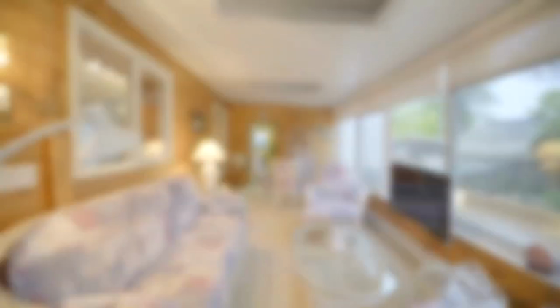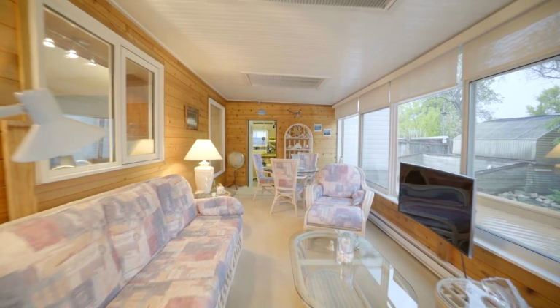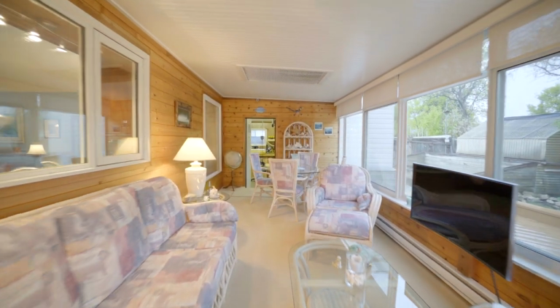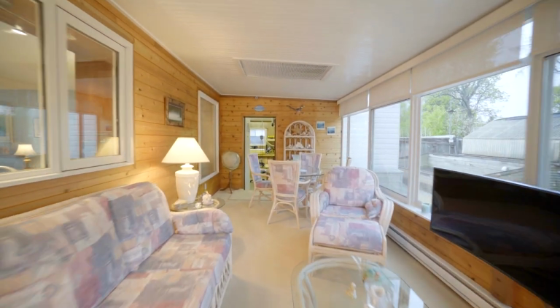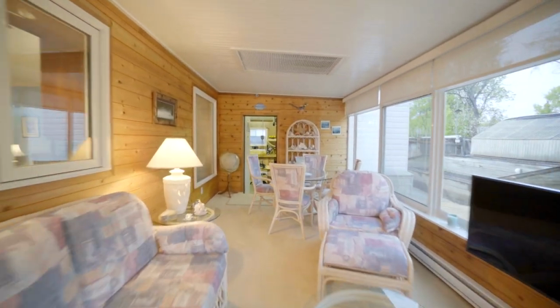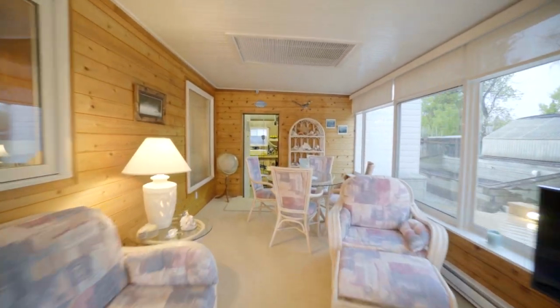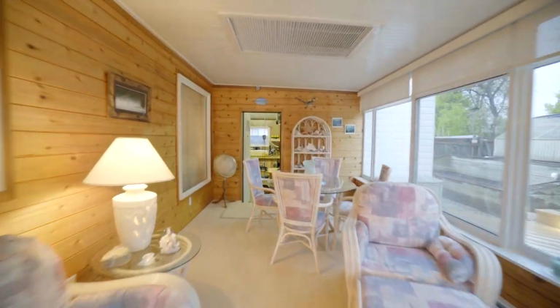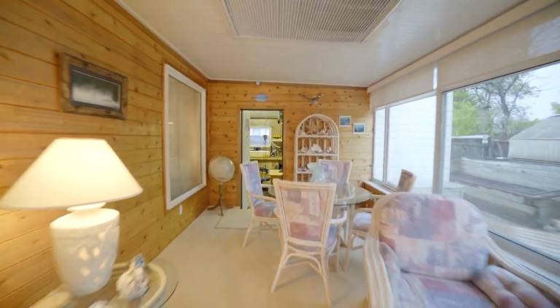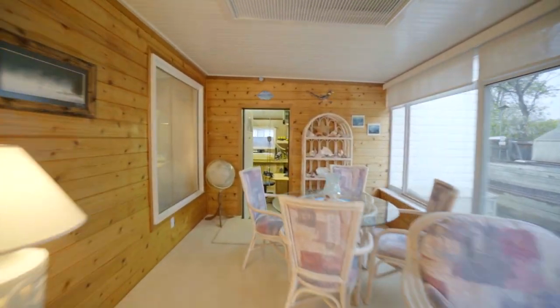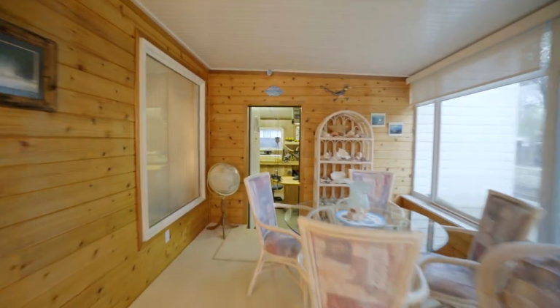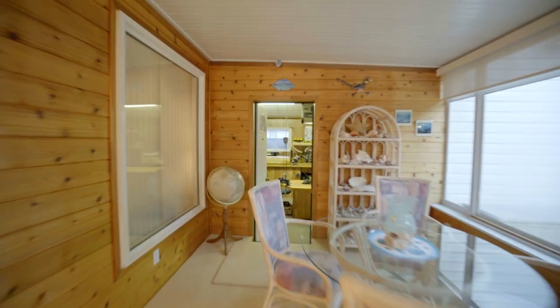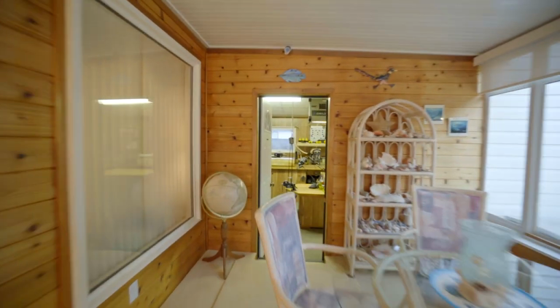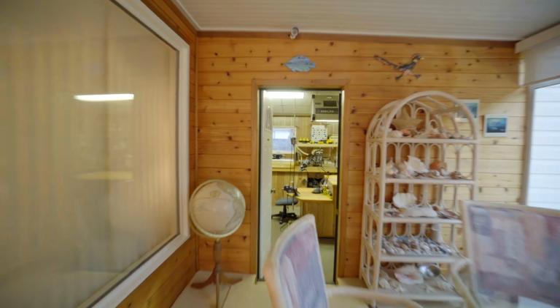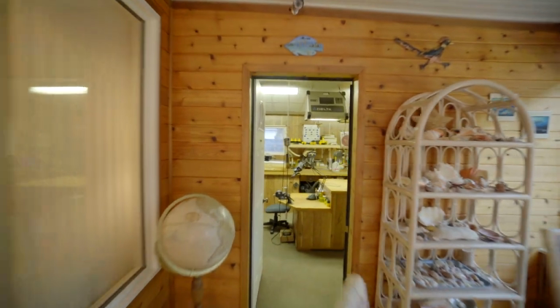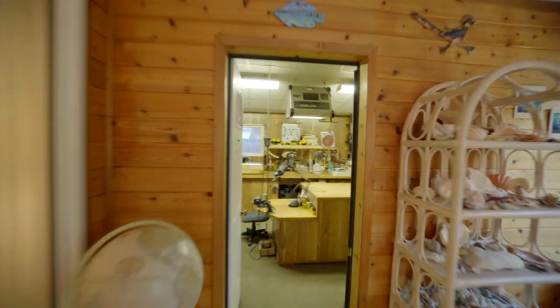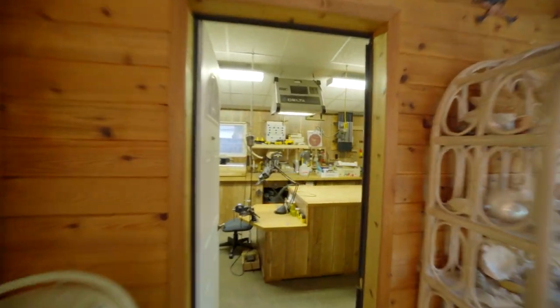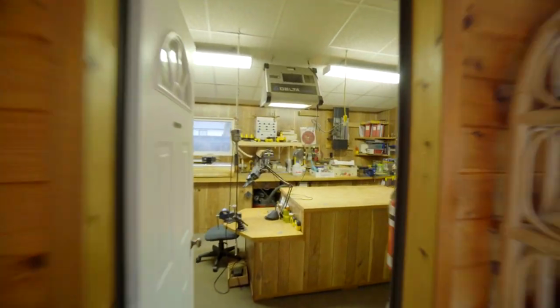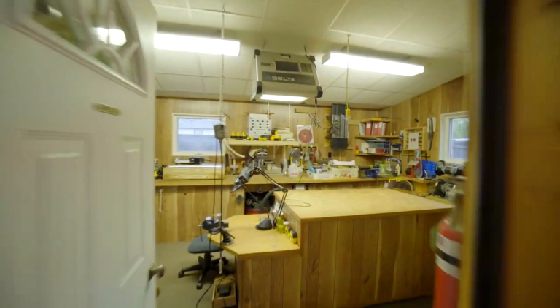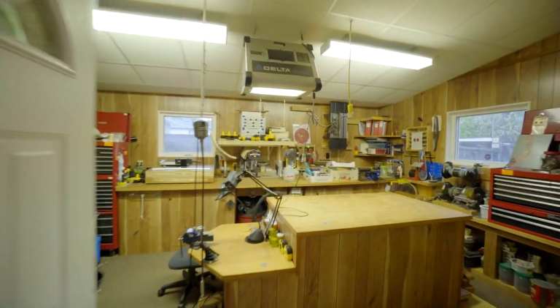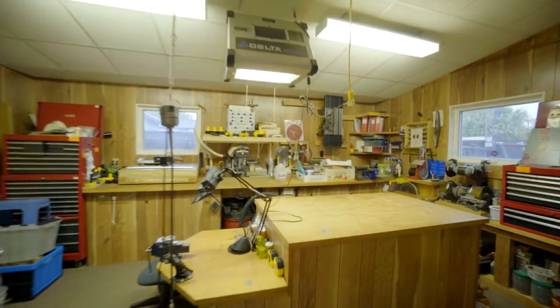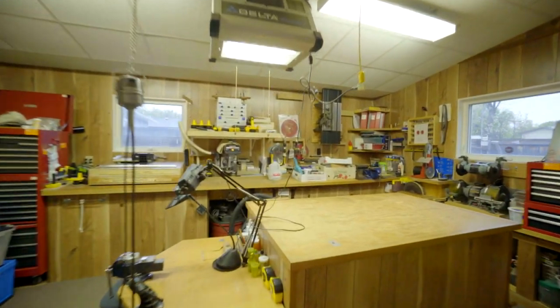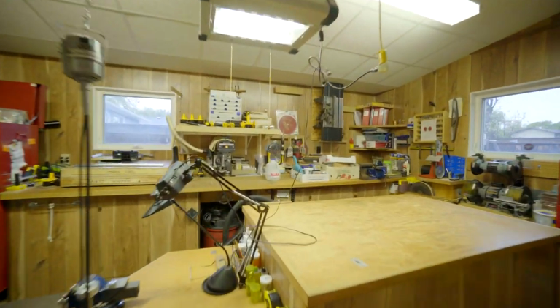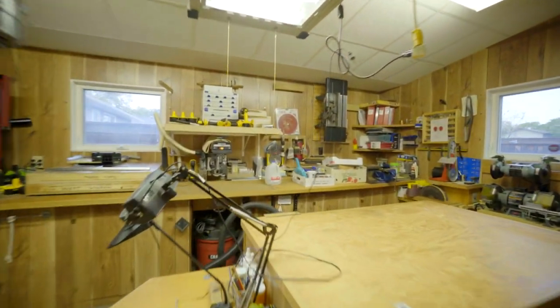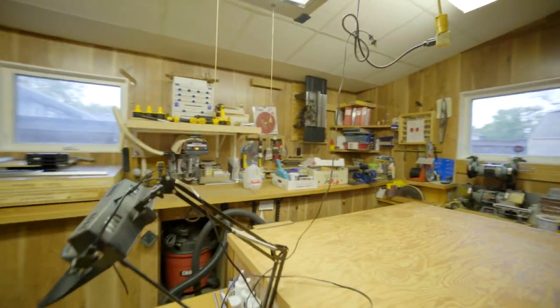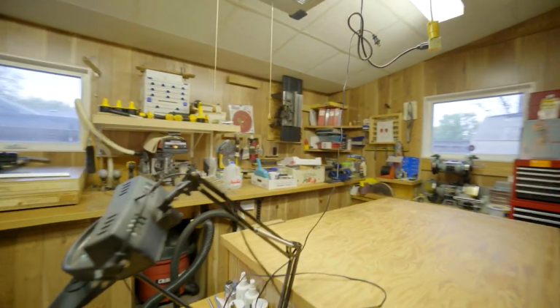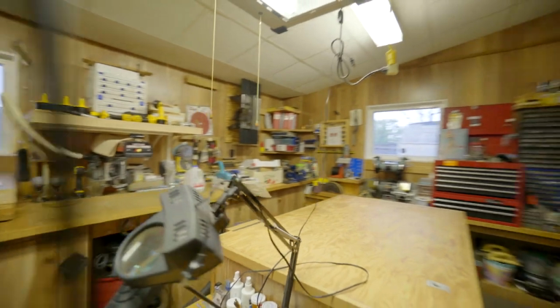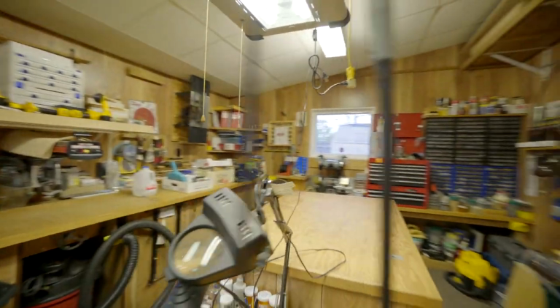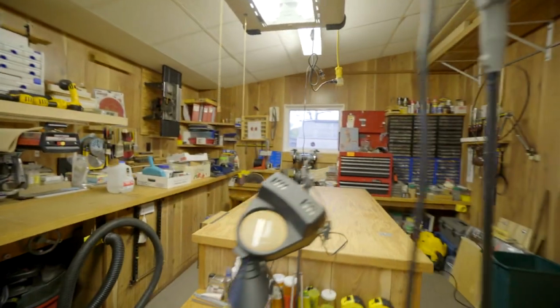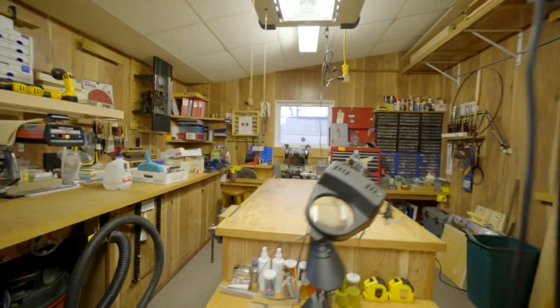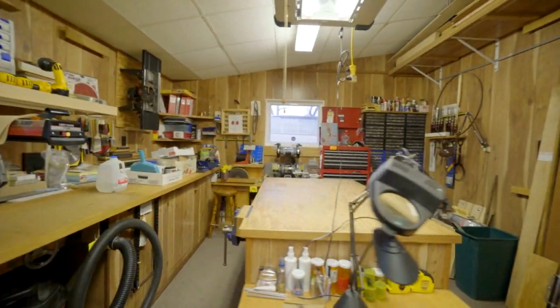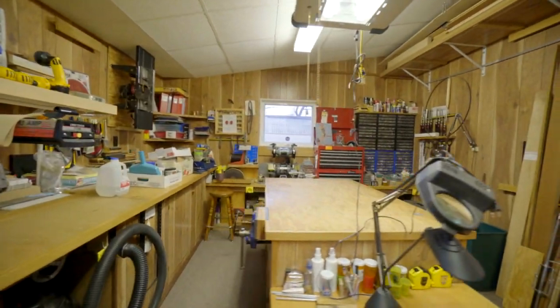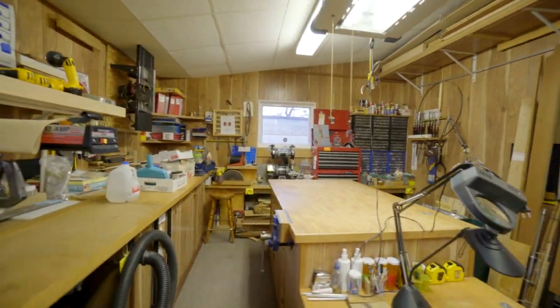Both the sunroom and workshop are fully insulated and heated, allowing you to use these two spaces year-round. The attached workshop includes a delta dust extraction and air purification unit, and a 10-inch radial arm saw with vacuum.